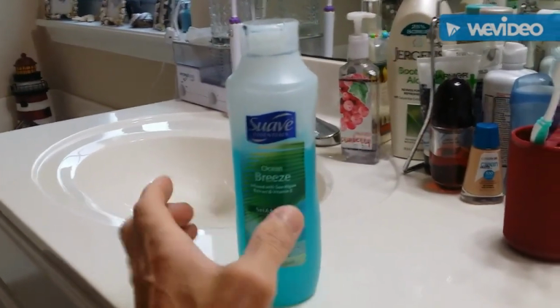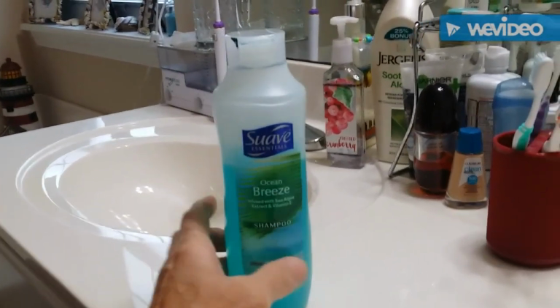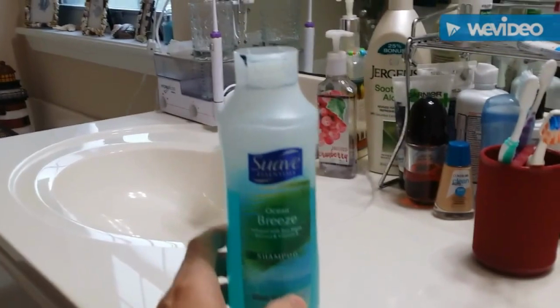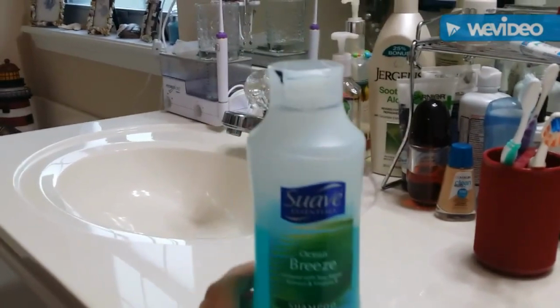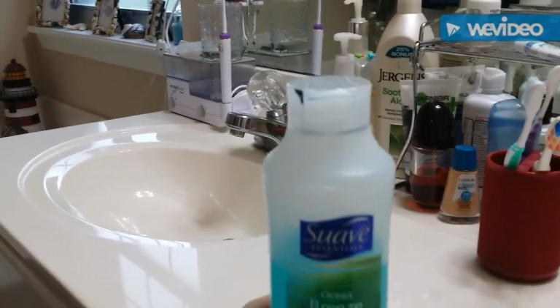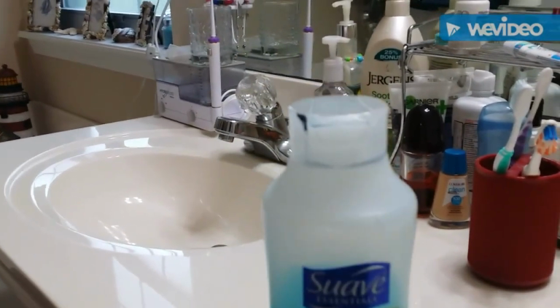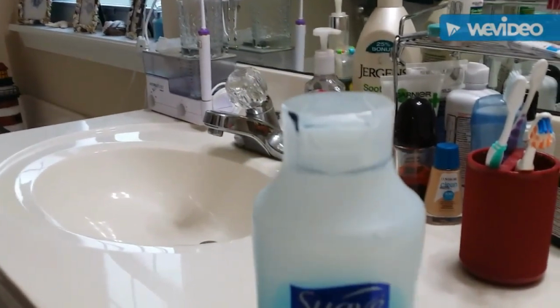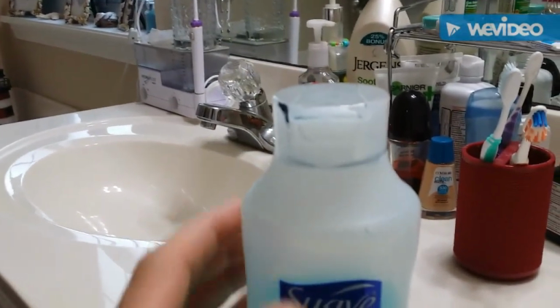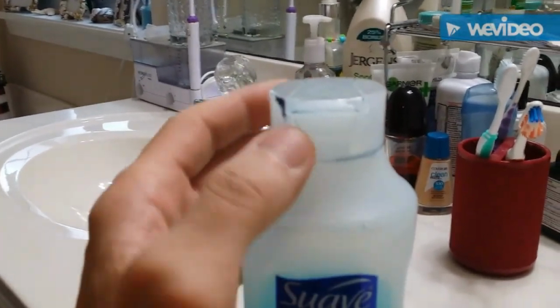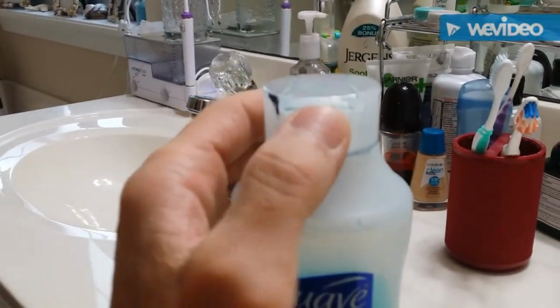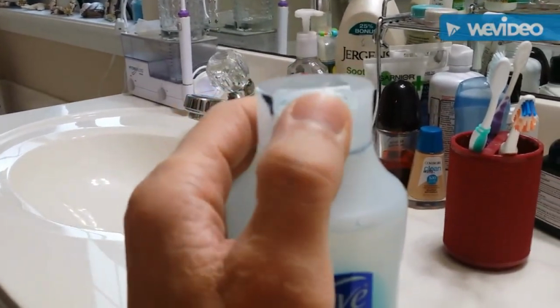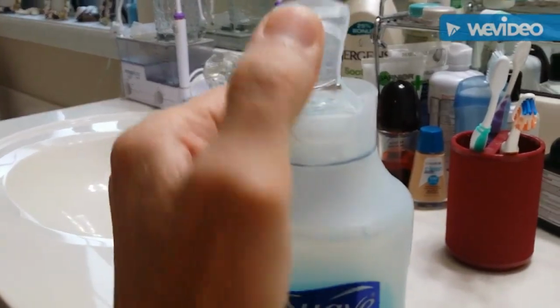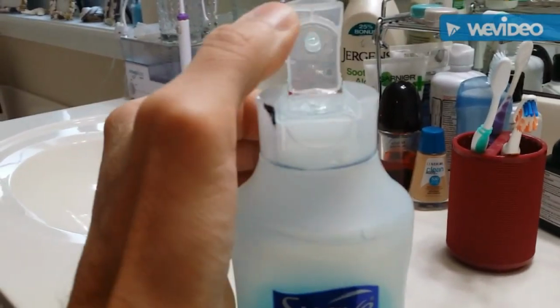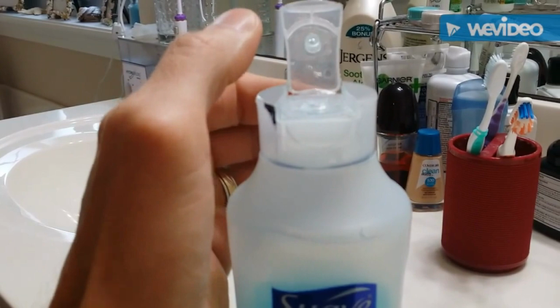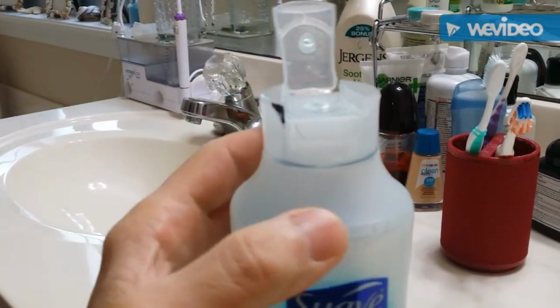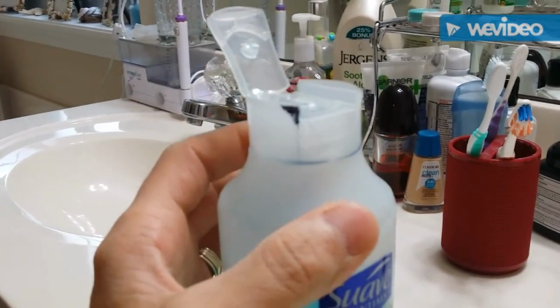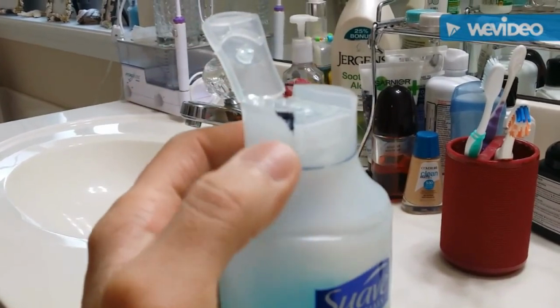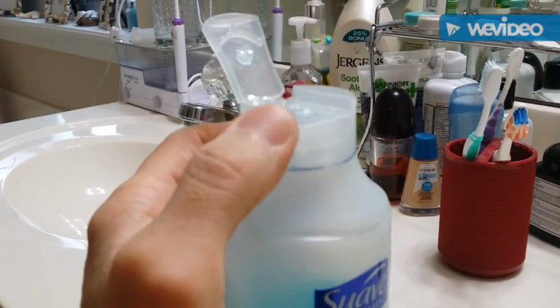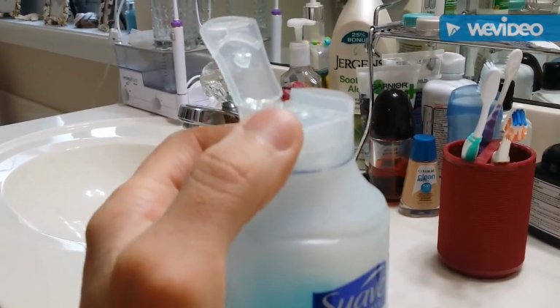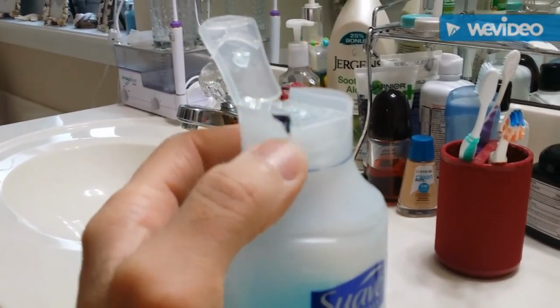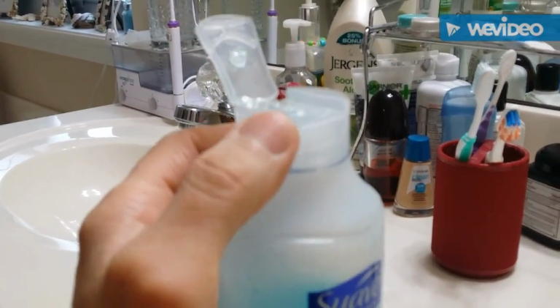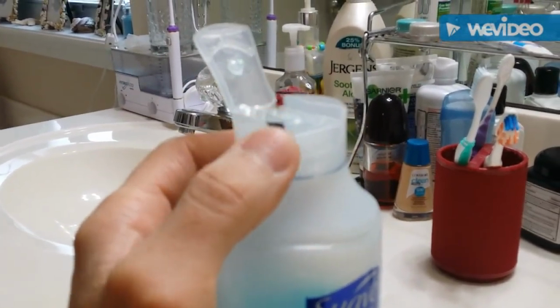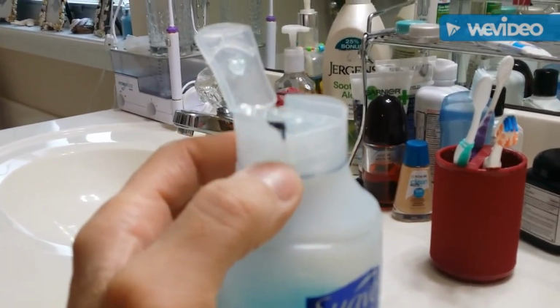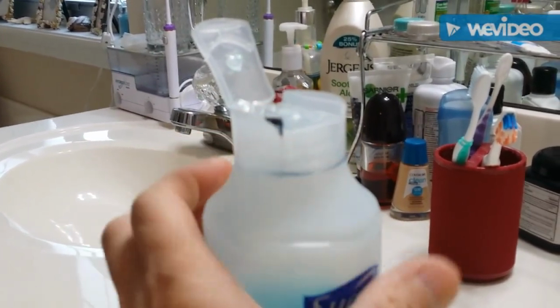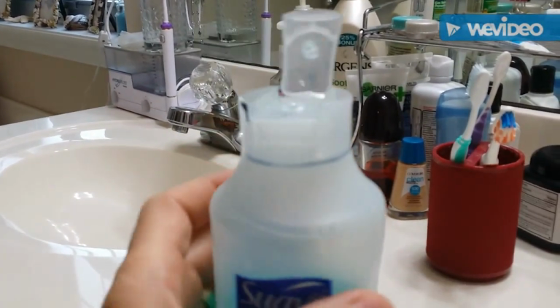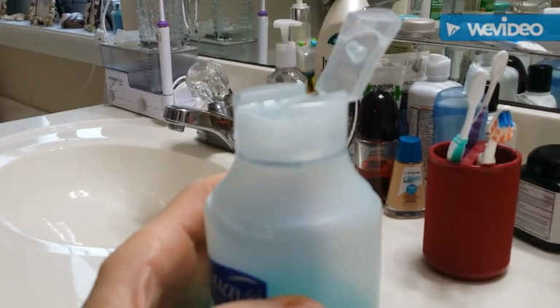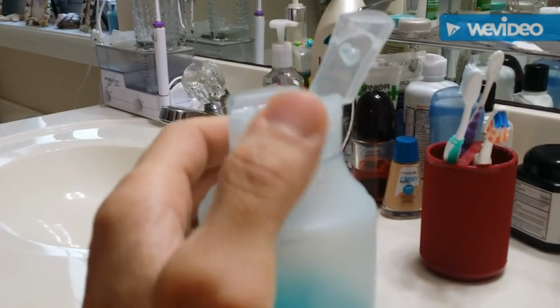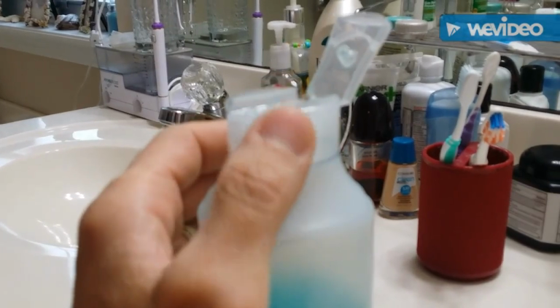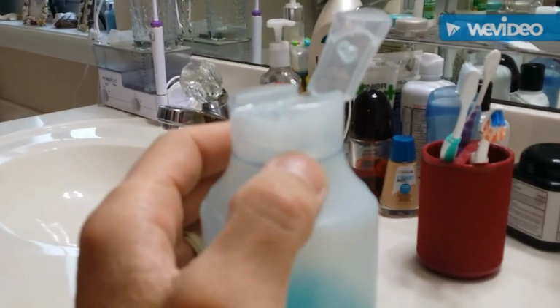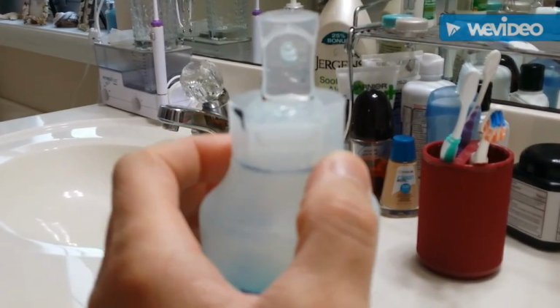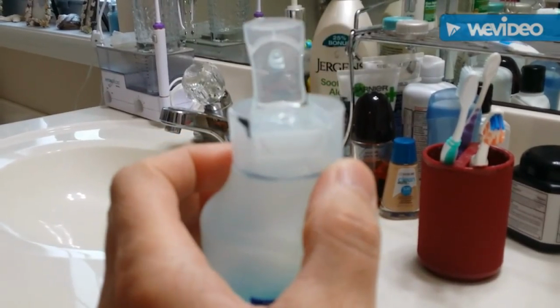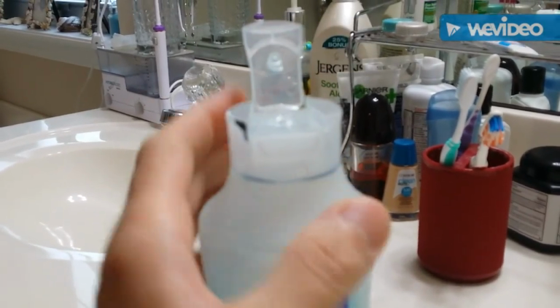Less than a week ago, I made an improvement so I could find this, and it's already worn off. I put a magic marker right there and right there — it's already gone.